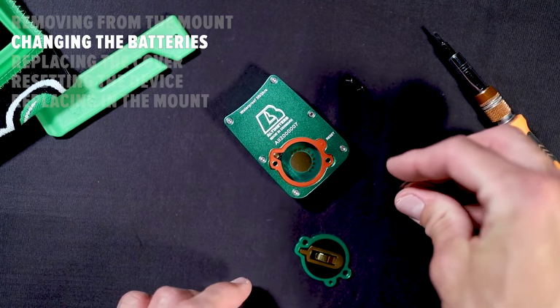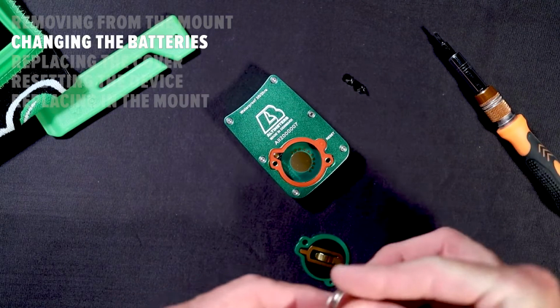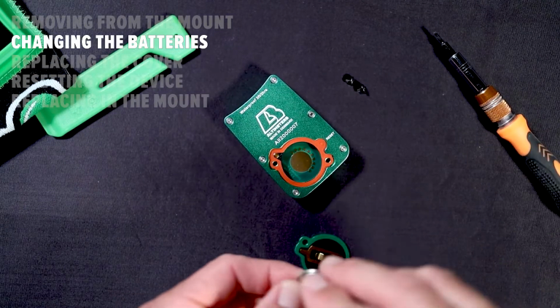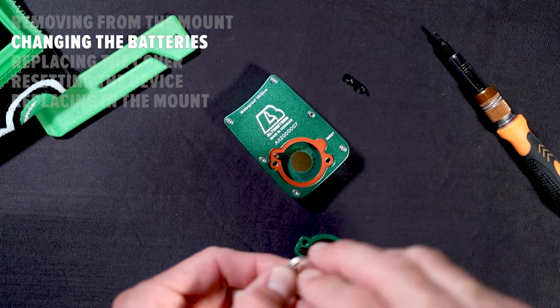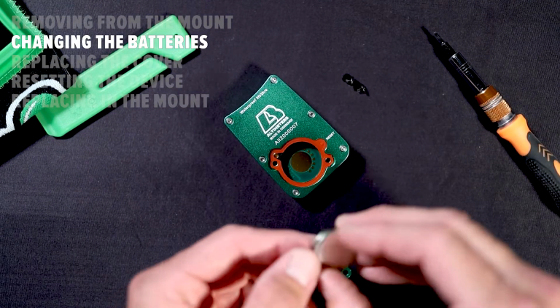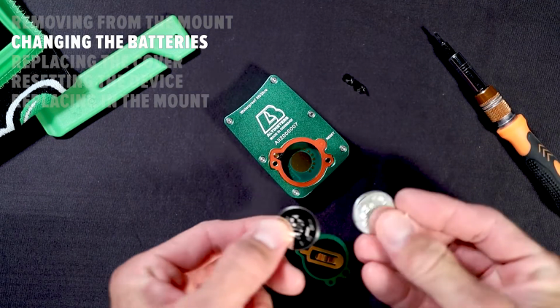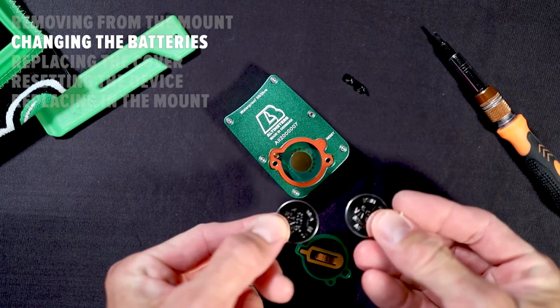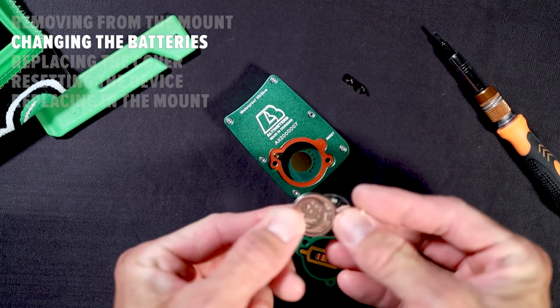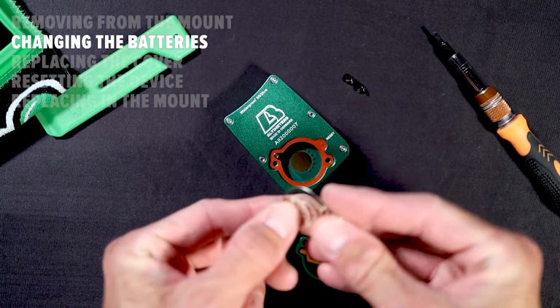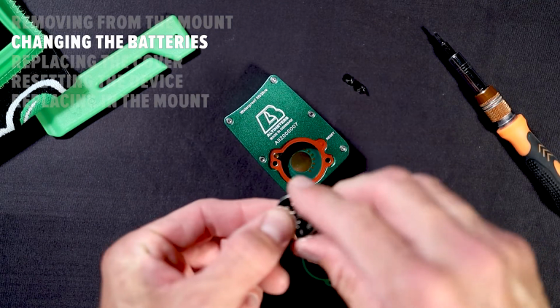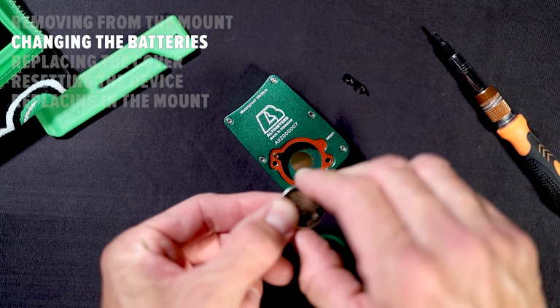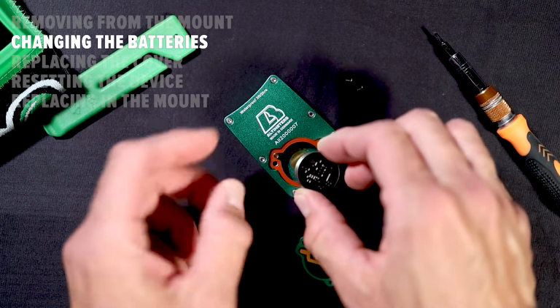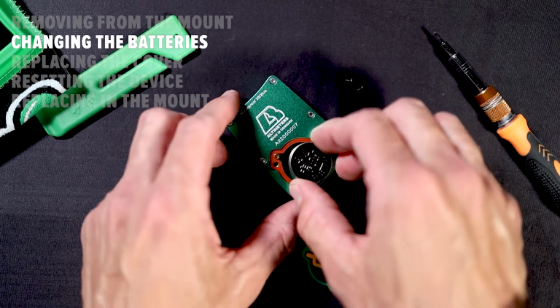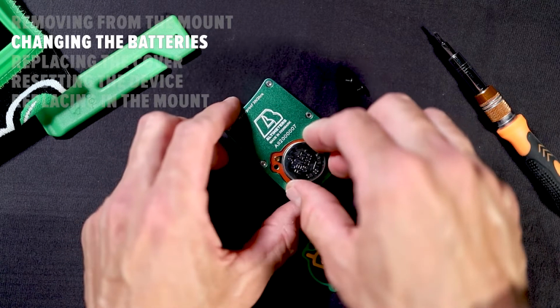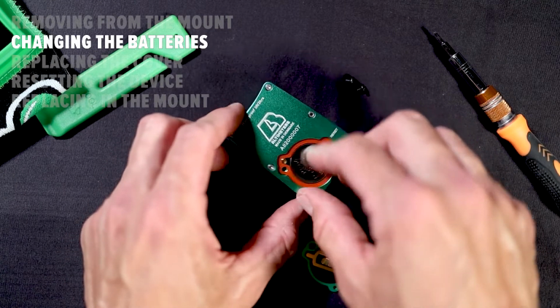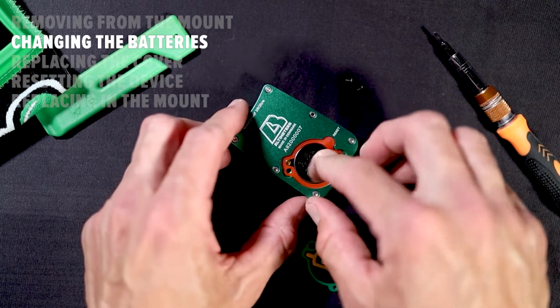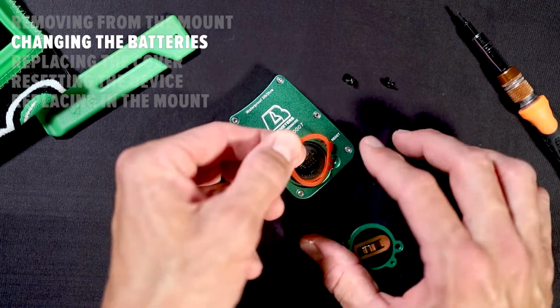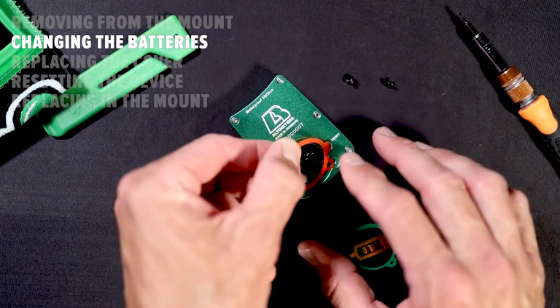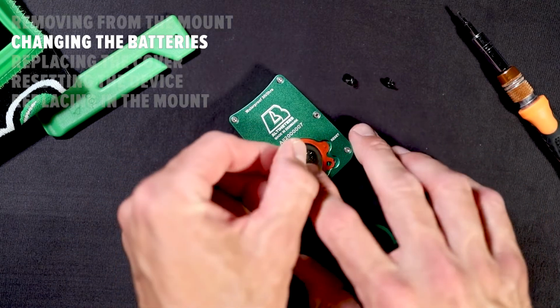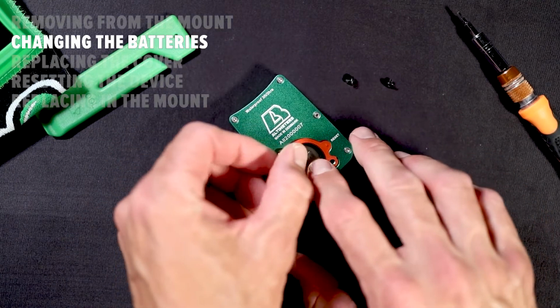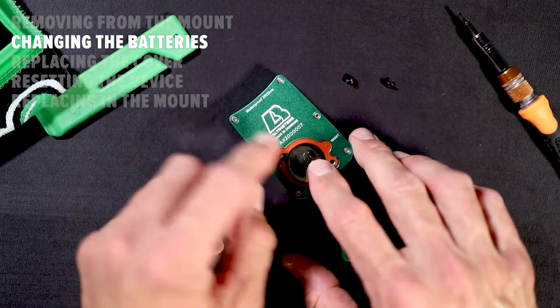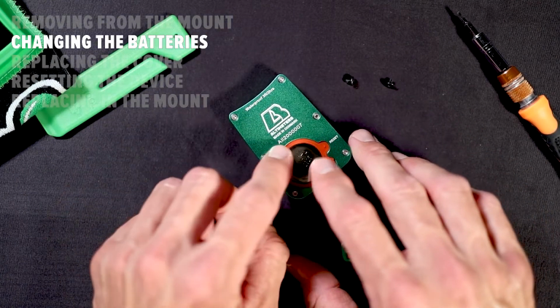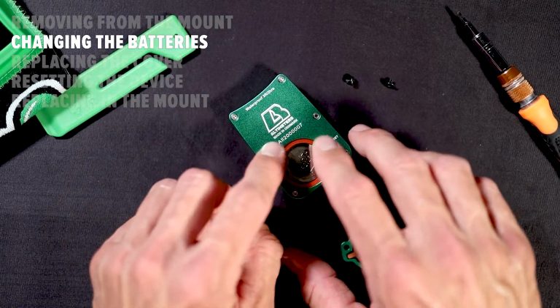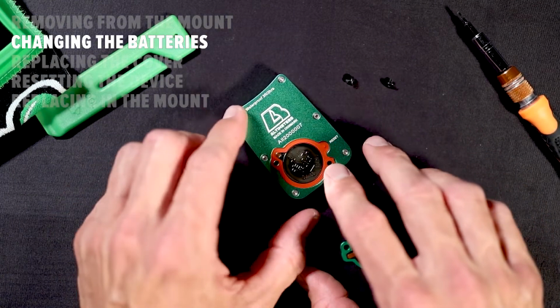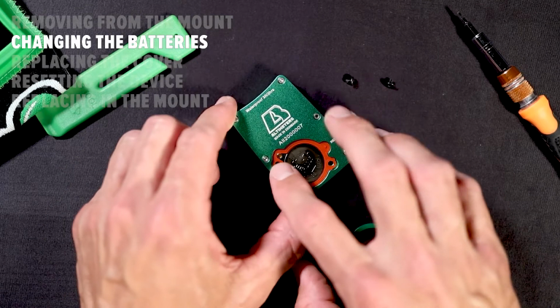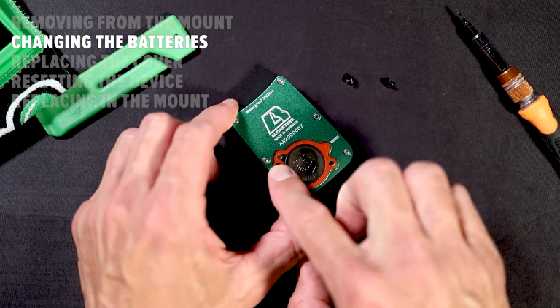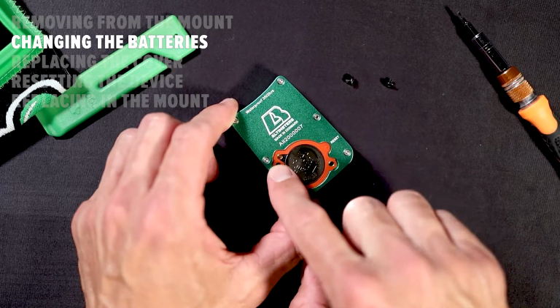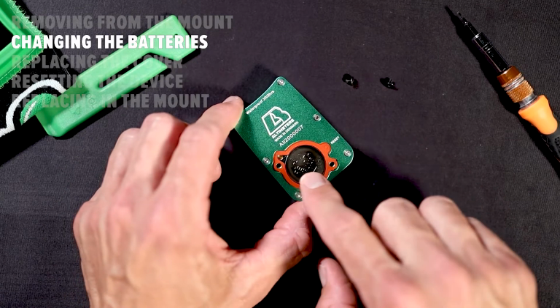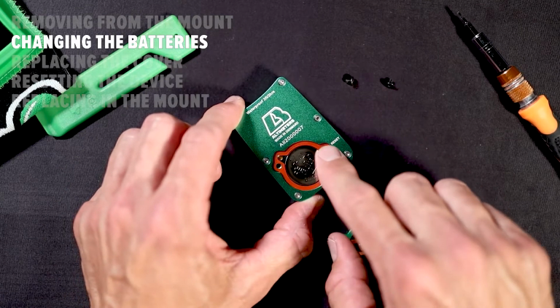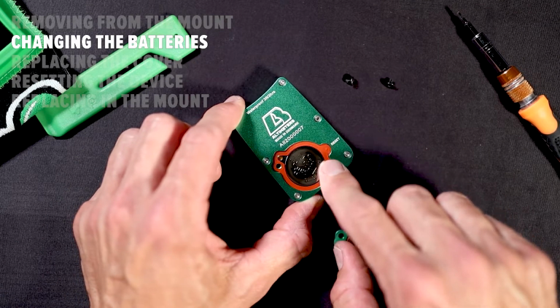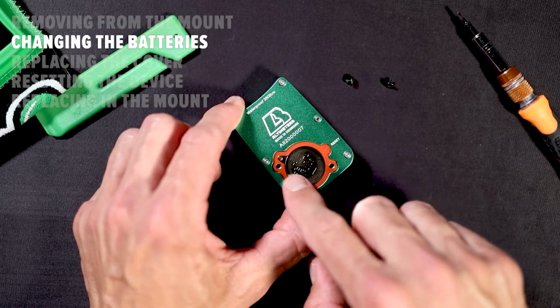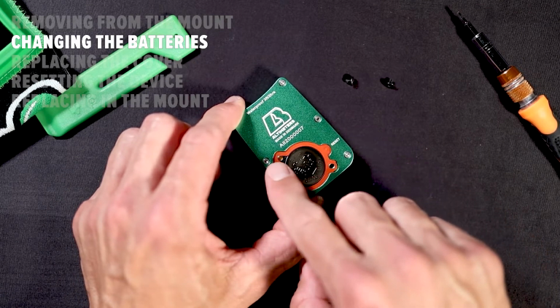Replace with two new Renata CR2325 batteries using the same orientation, and replace the battery cover and screws. Be careful to assure that the contact spring and rubber seal are correctly seated.